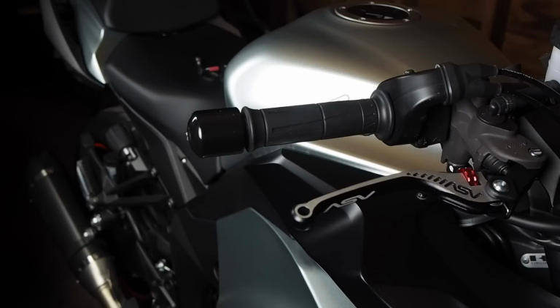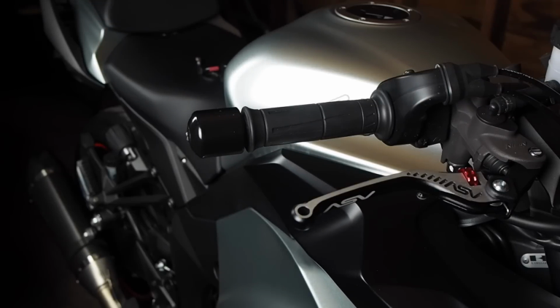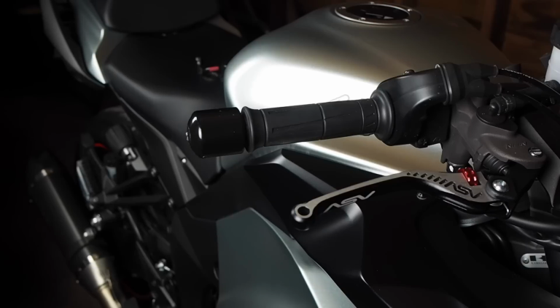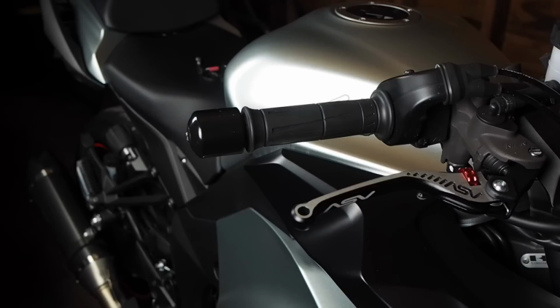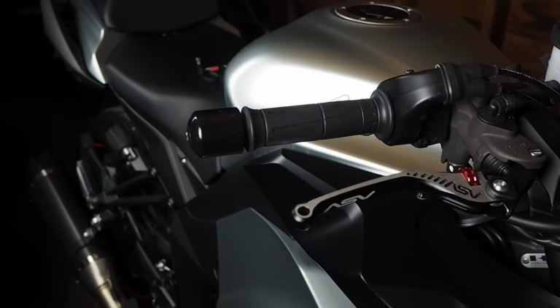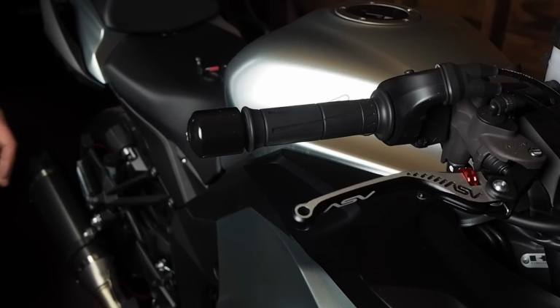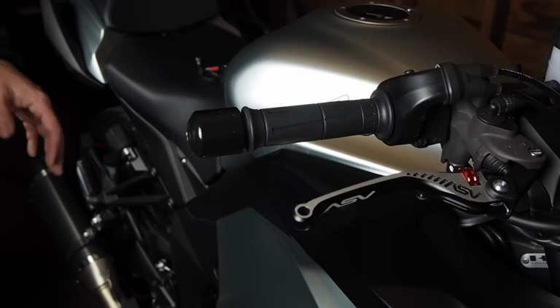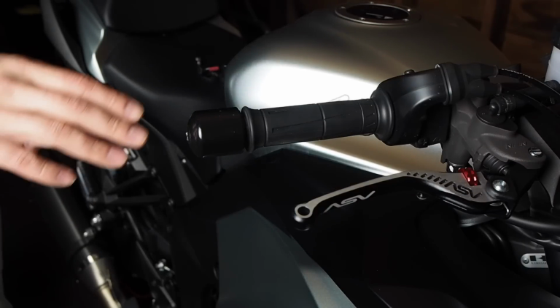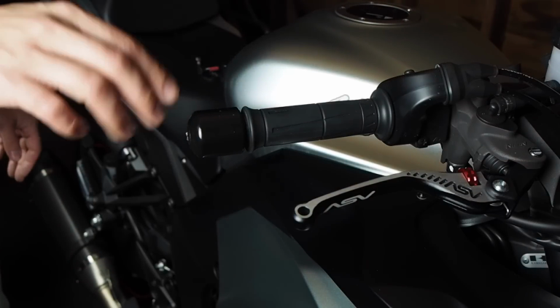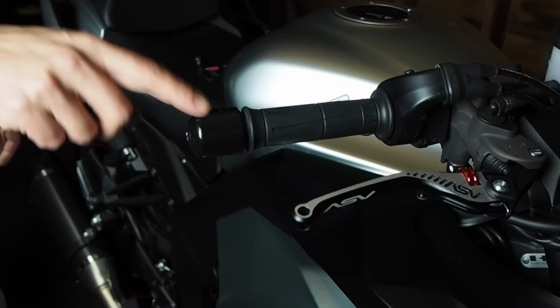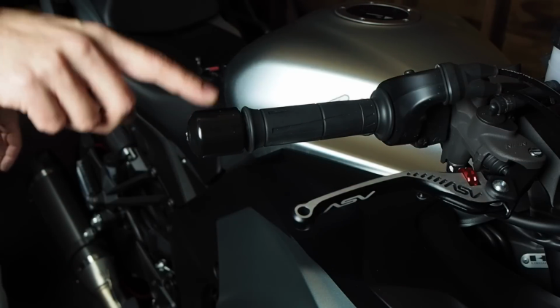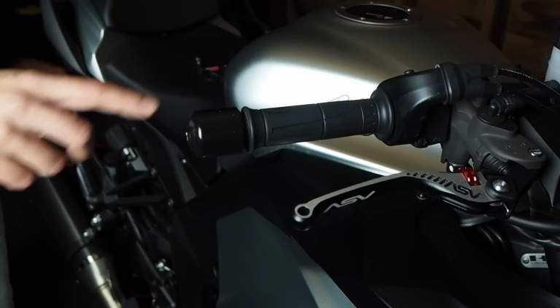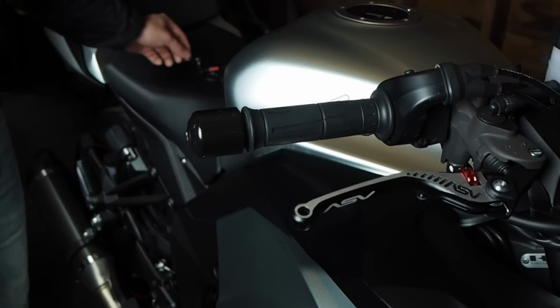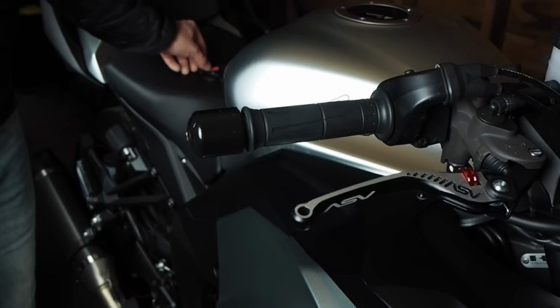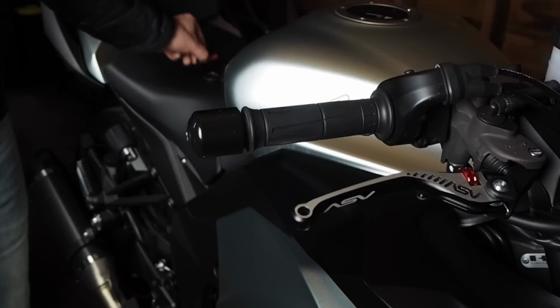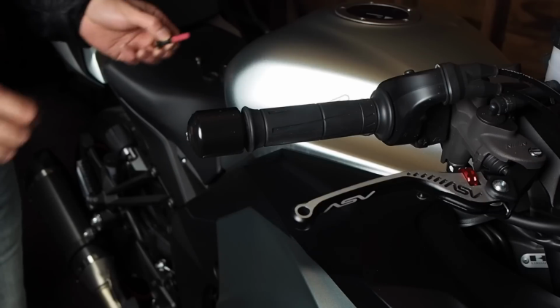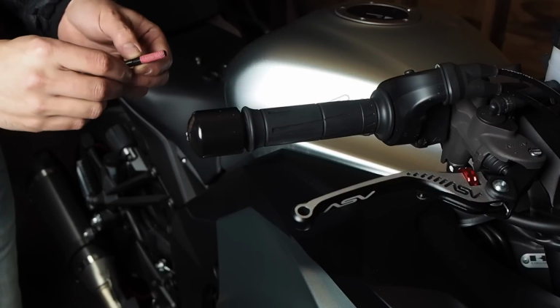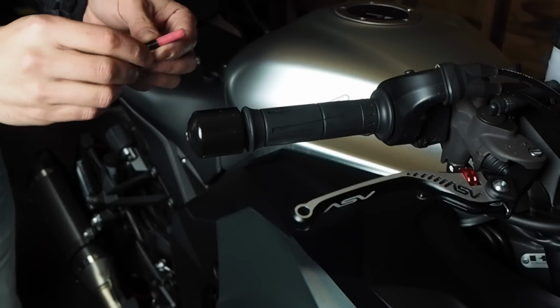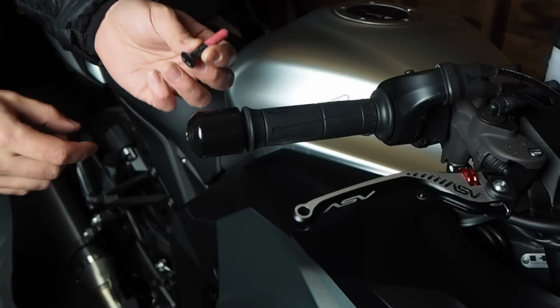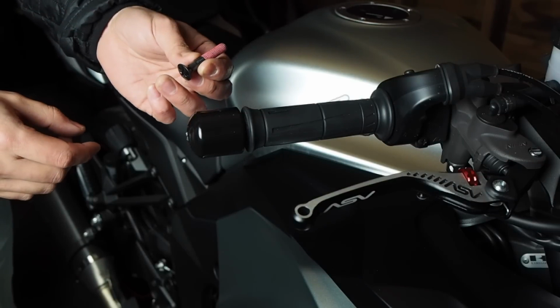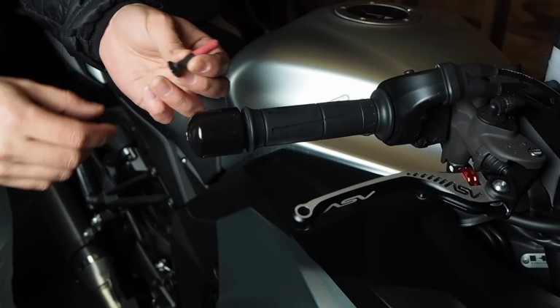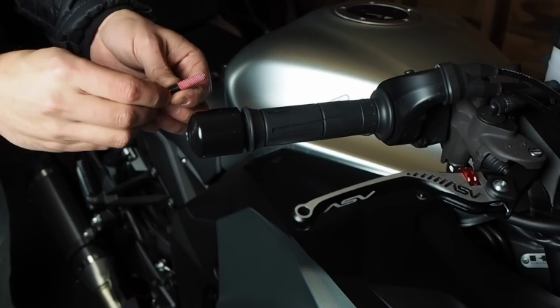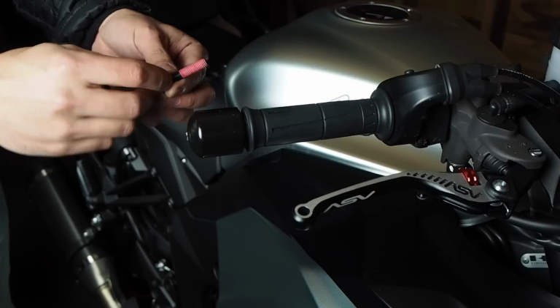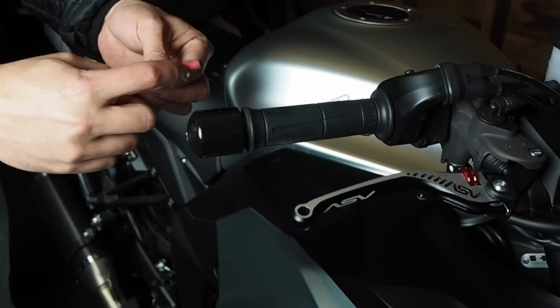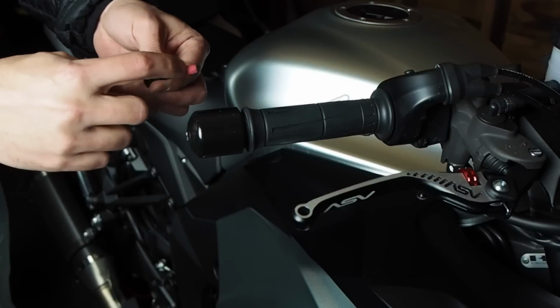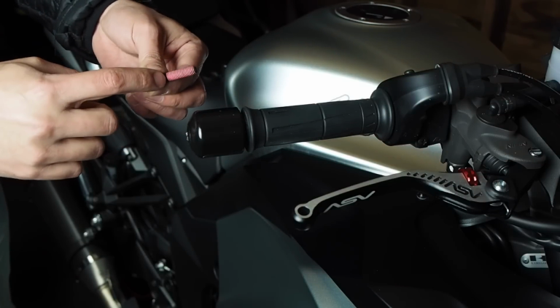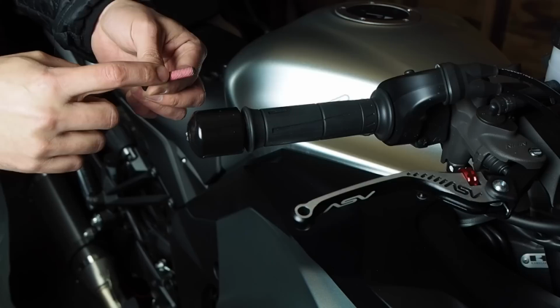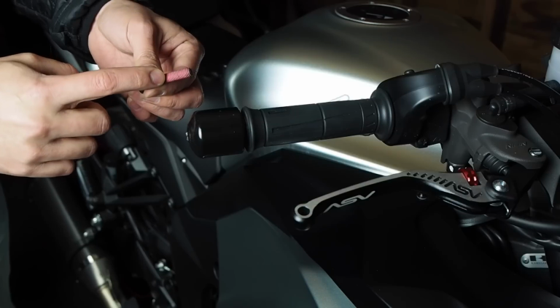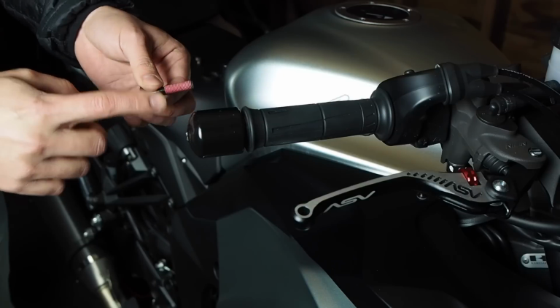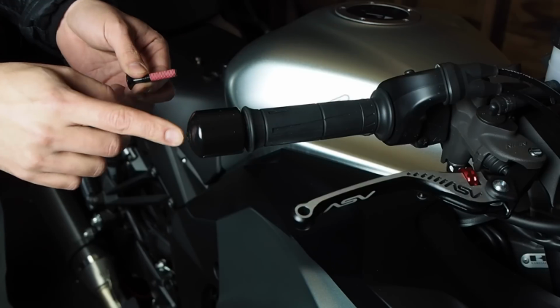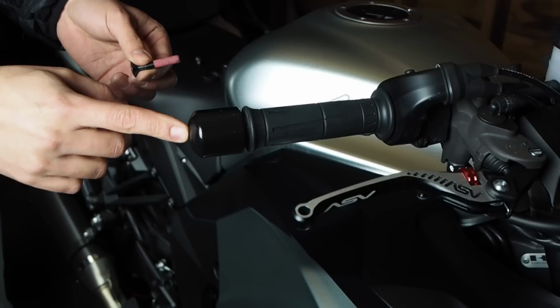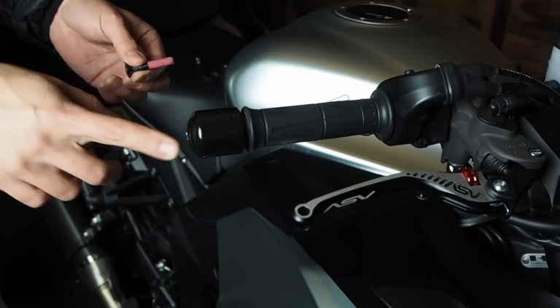Installing the Kaoko throttle stabilizer is really easy, except for the first step, which is getting the screw out that holds in the stock bar and weight. This is what it looks like, and you can see how much red Loctite they put on from the factory. So this thing is really locked in there.